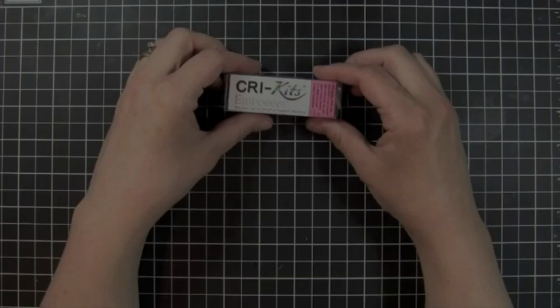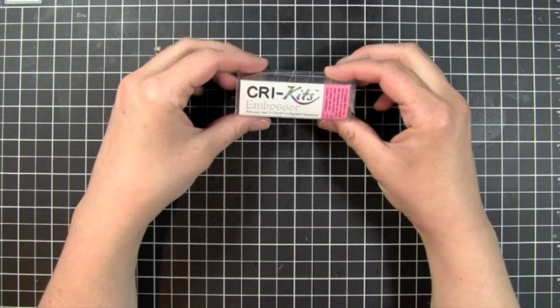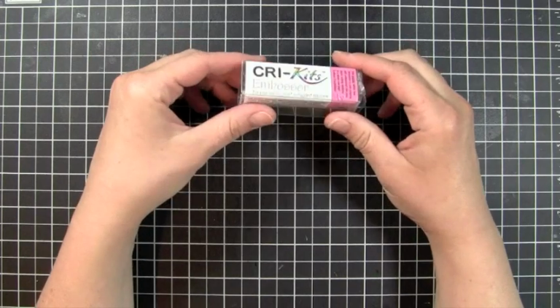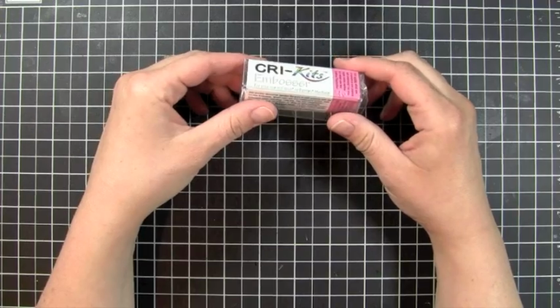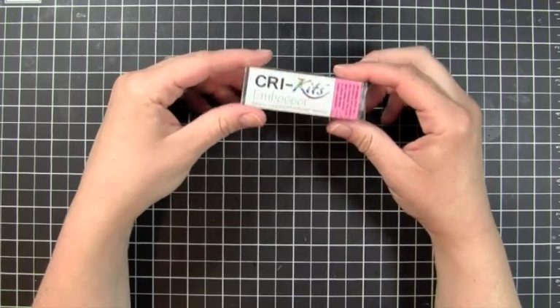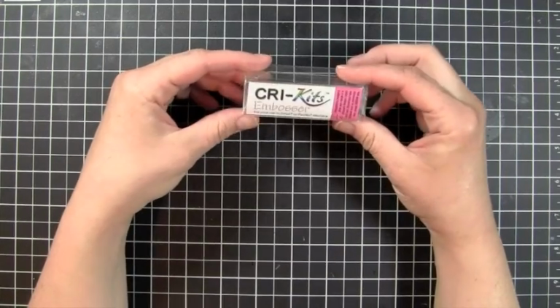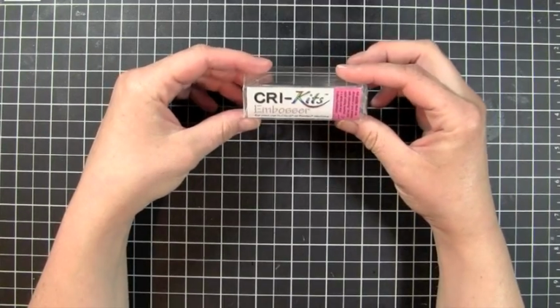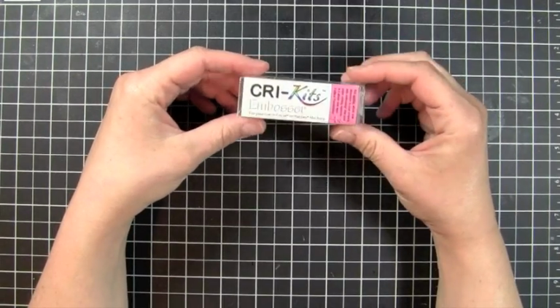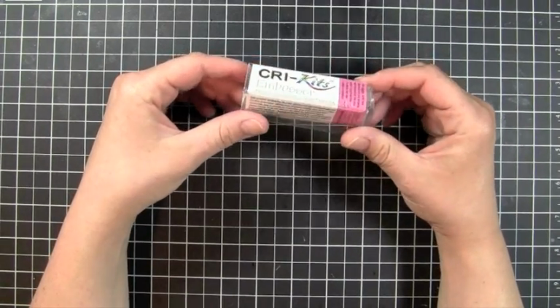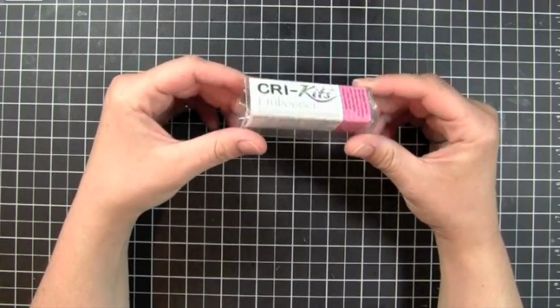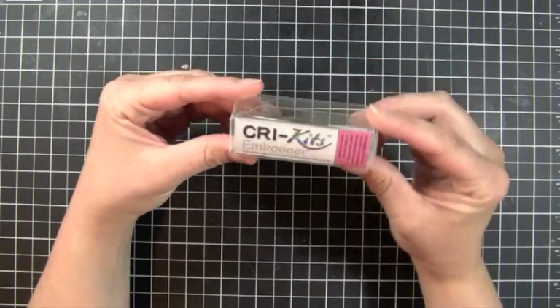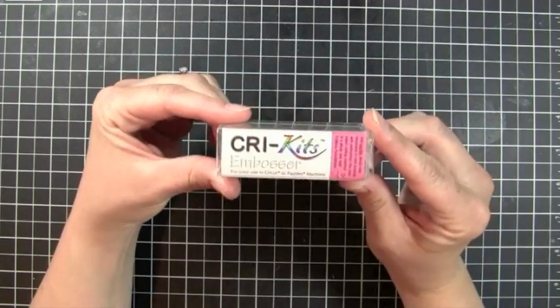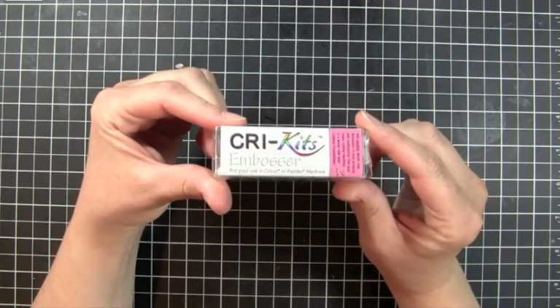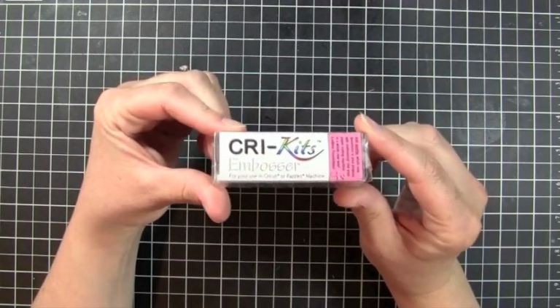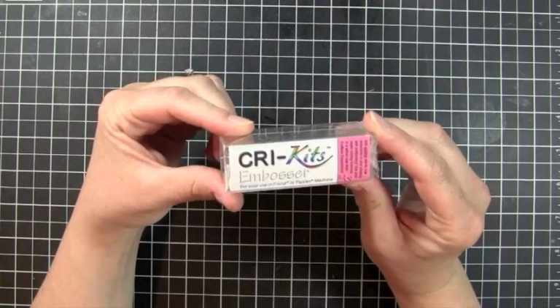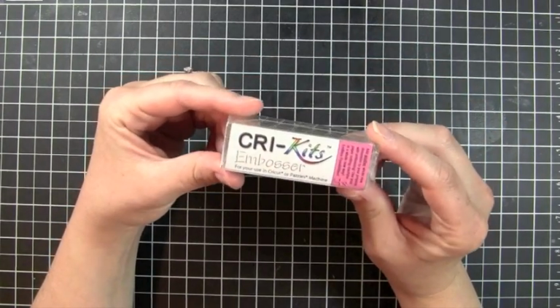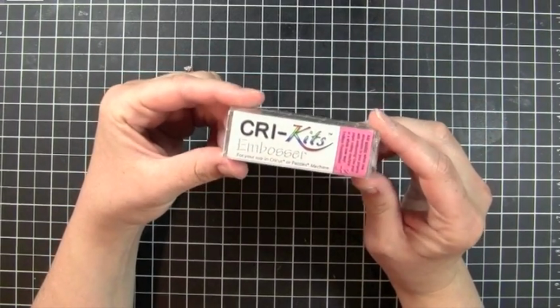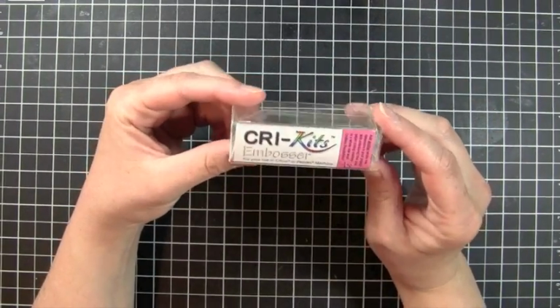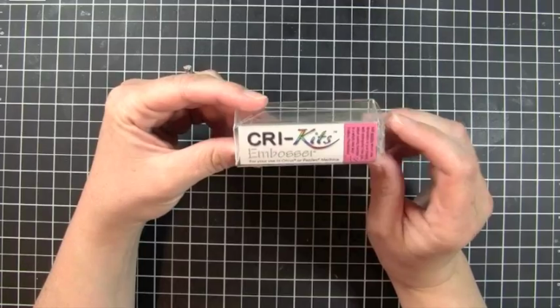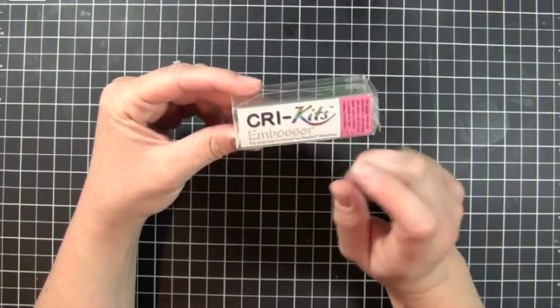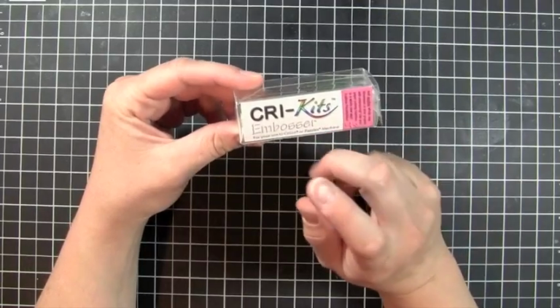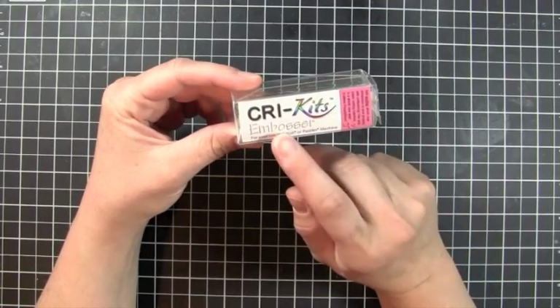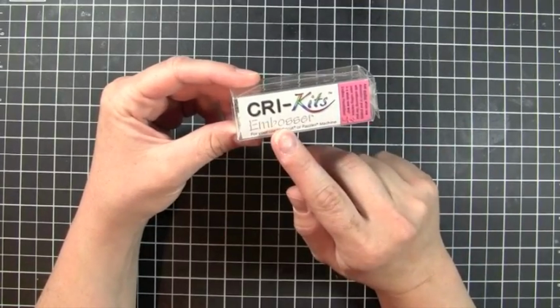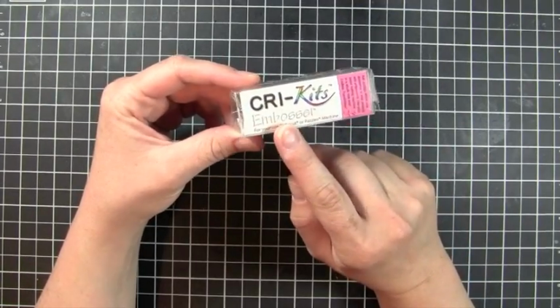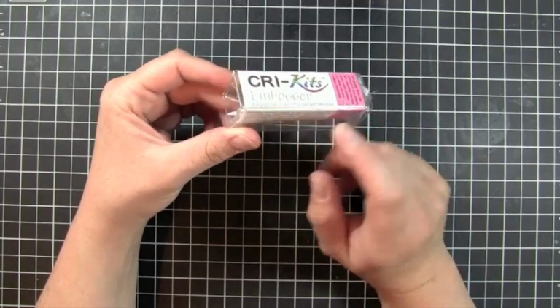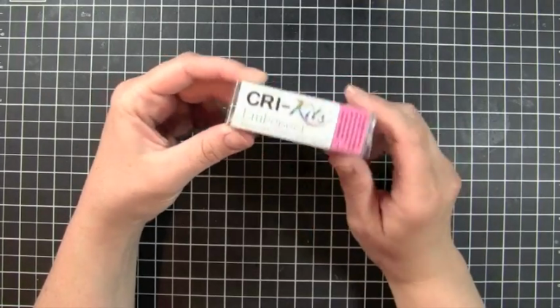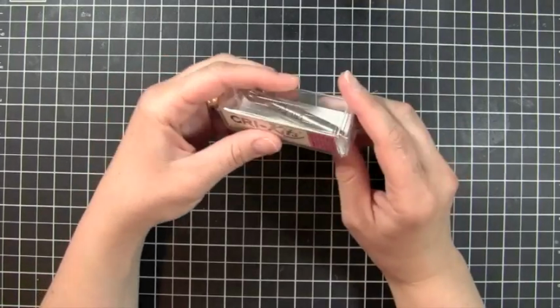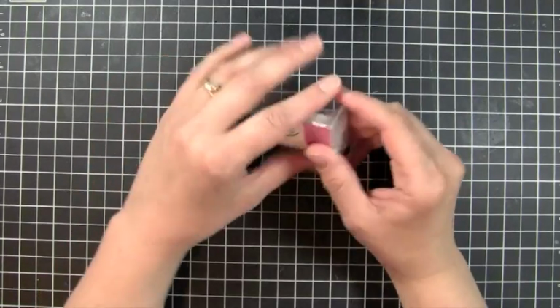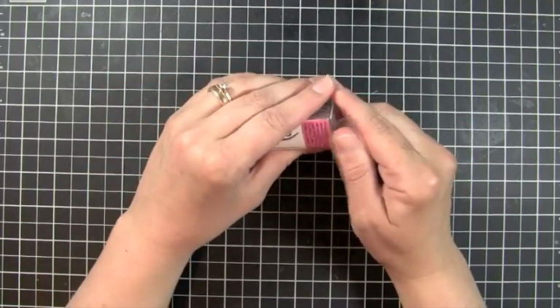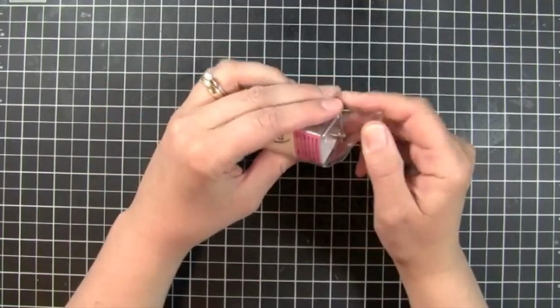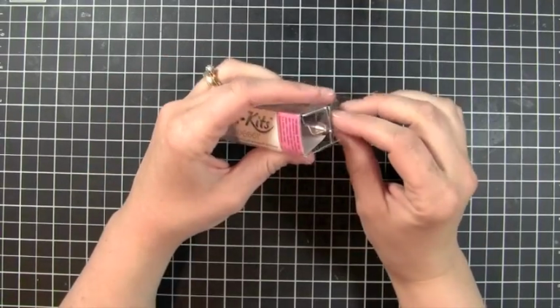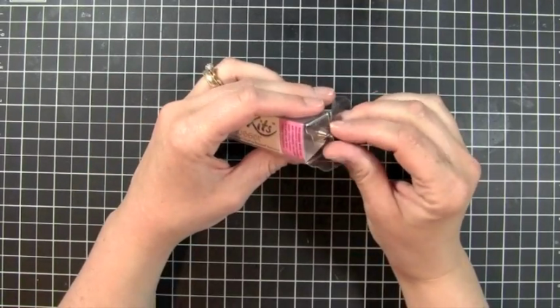Hey everybody, it's Kristina from Creations with Kristina and look what I have — a Cricut embosser. This thing is so cool. Let me just show you.